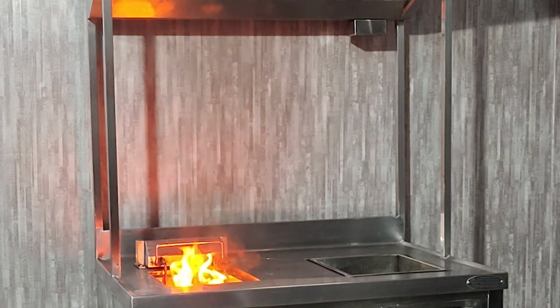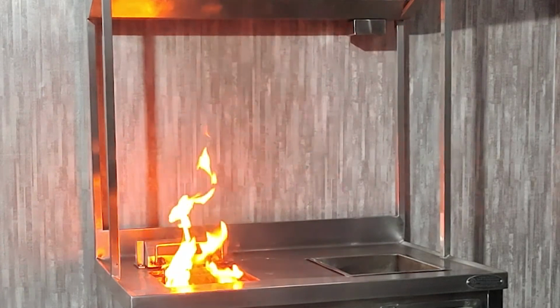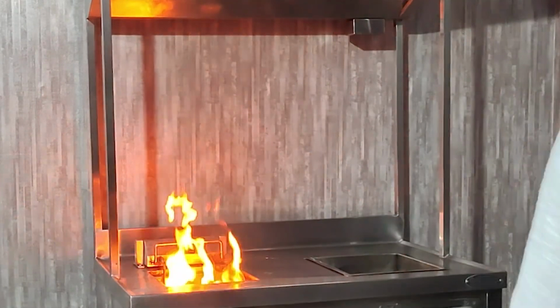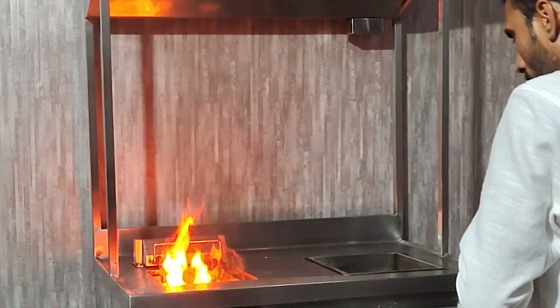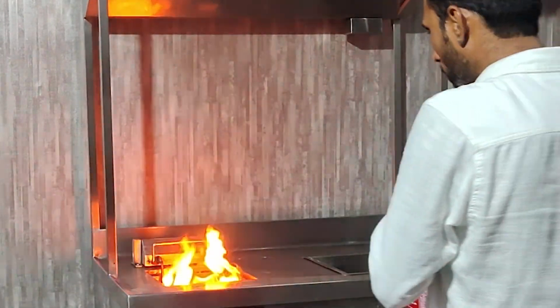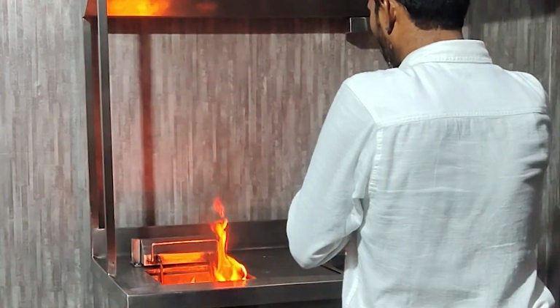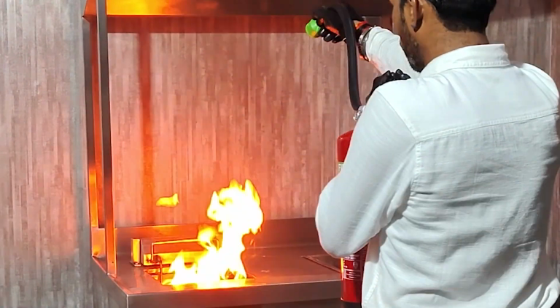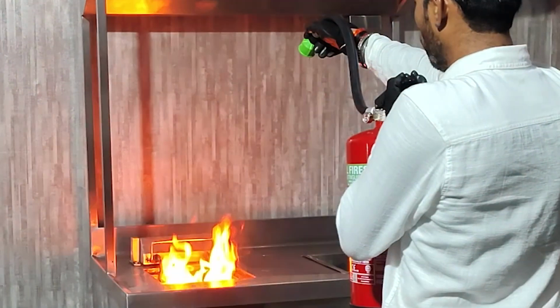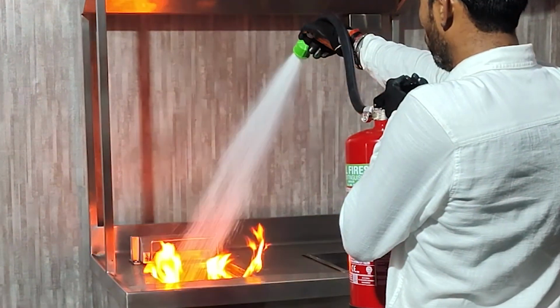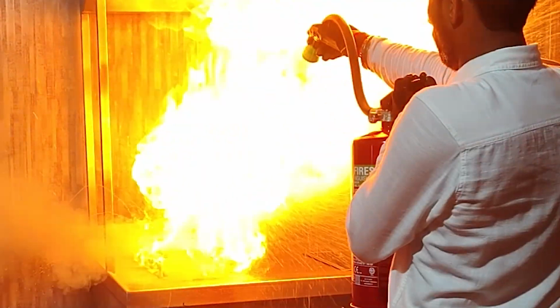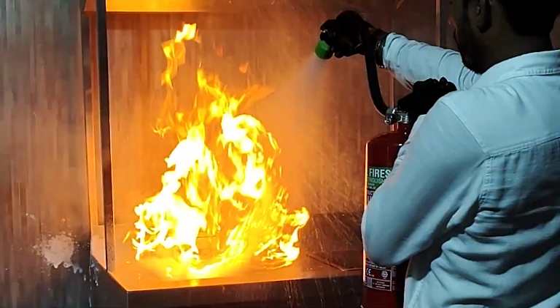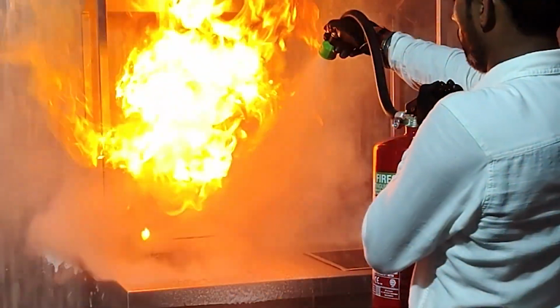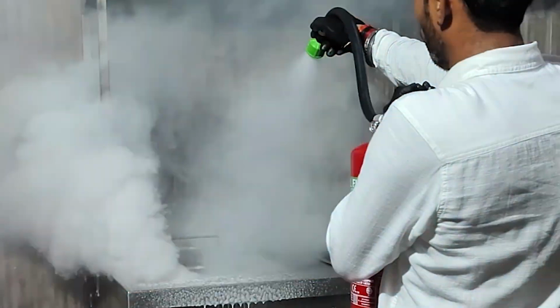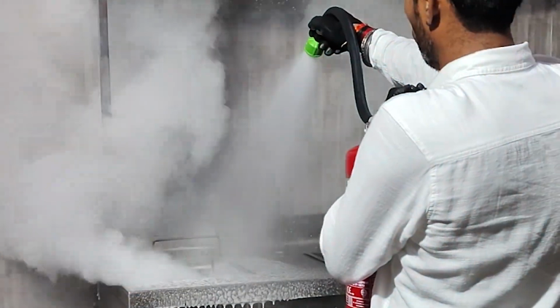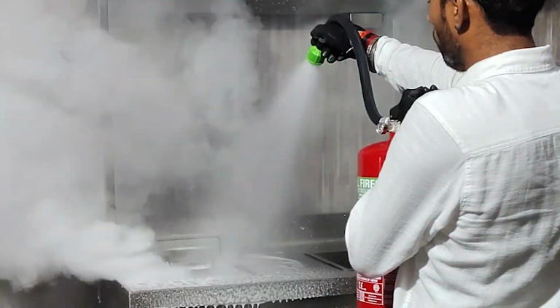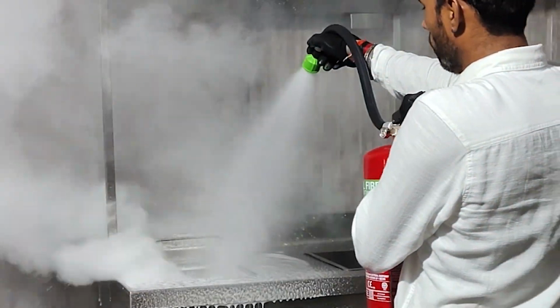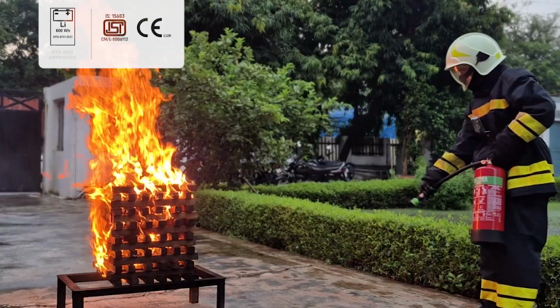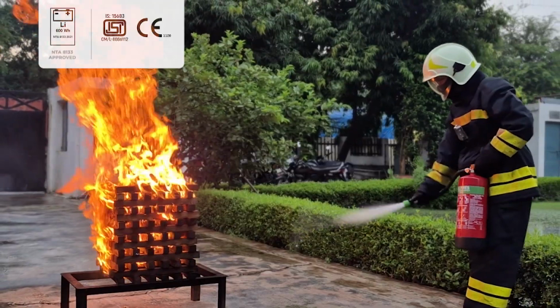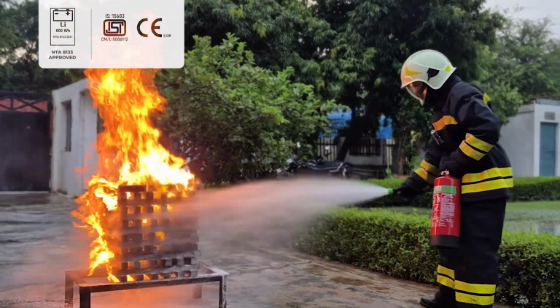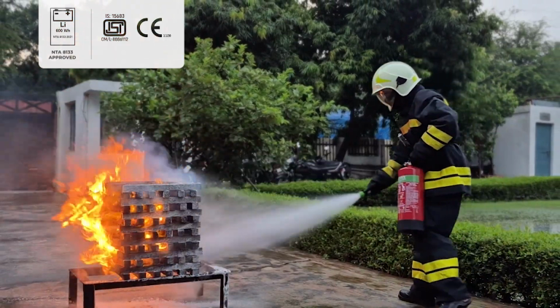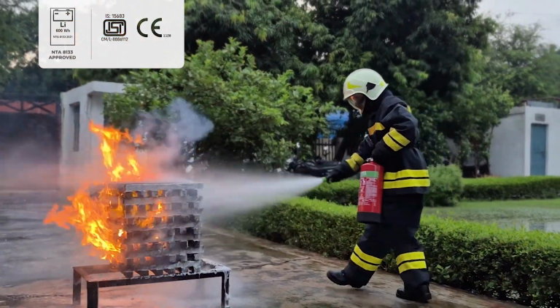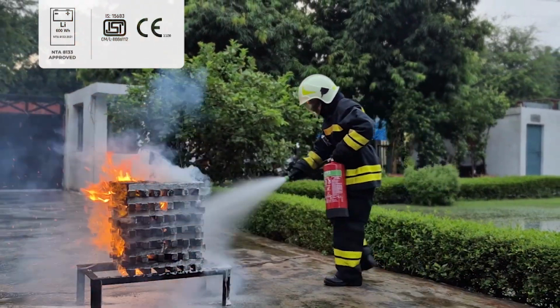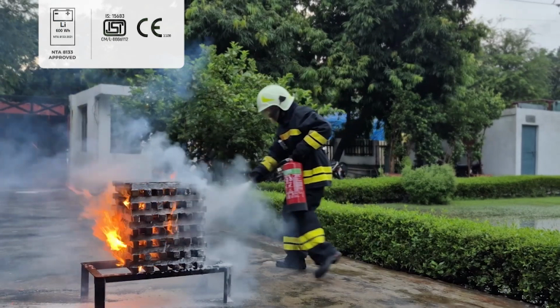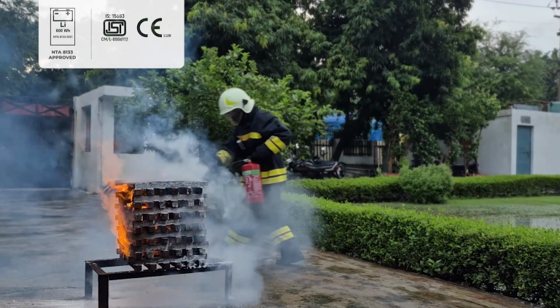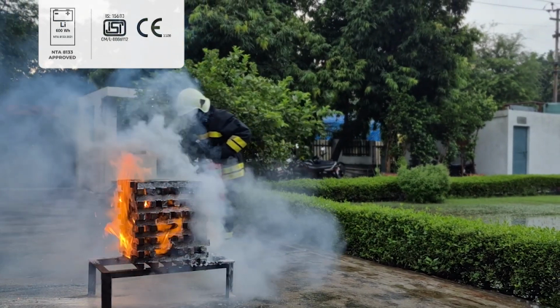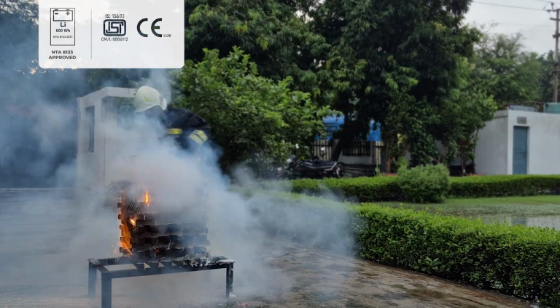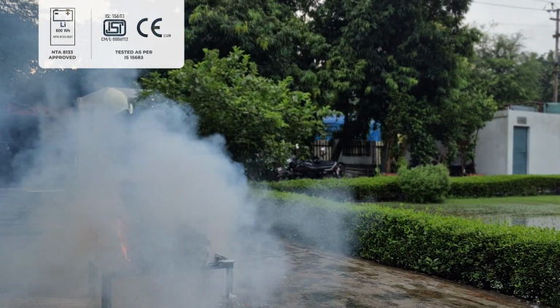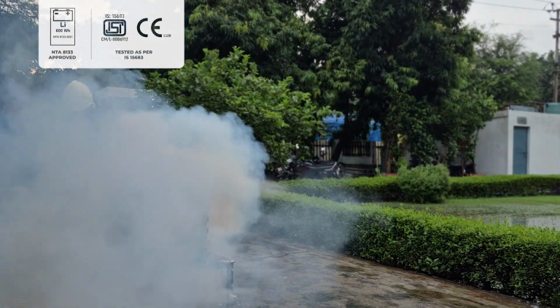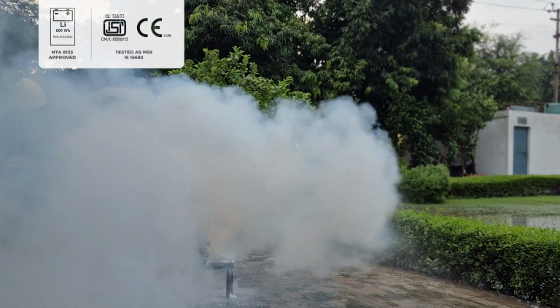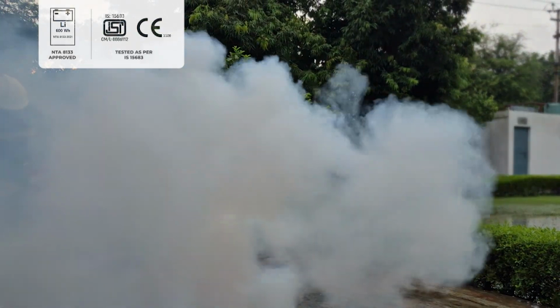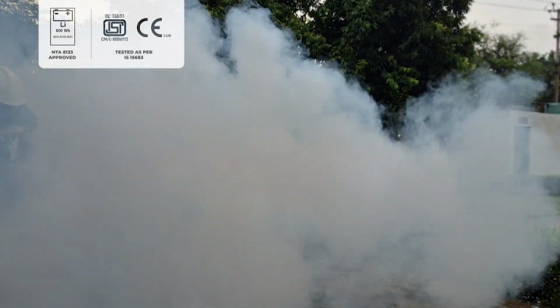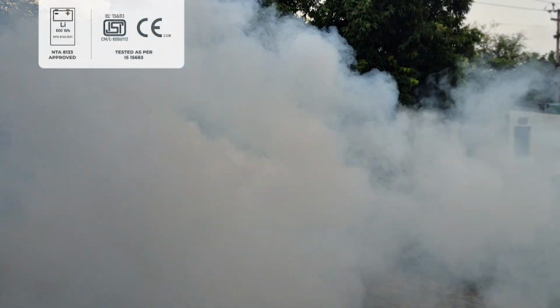Multimax is engineered to be safe indoors, delivering clean, controlled firefighting without impairing visibility or endangering lives. It's NTA 8133 approved — the gold standard in lithium fire safety — and tested as per IS 15683.